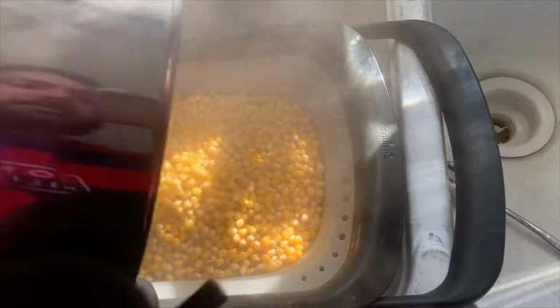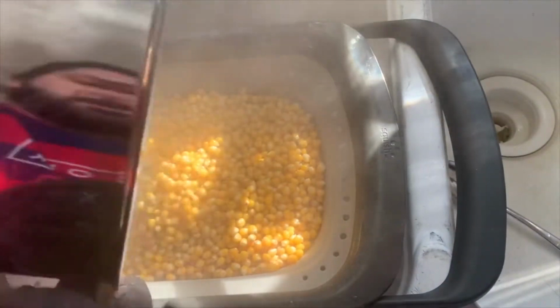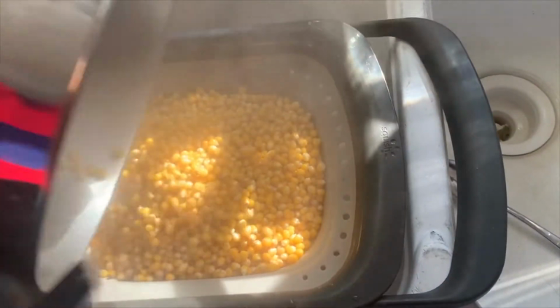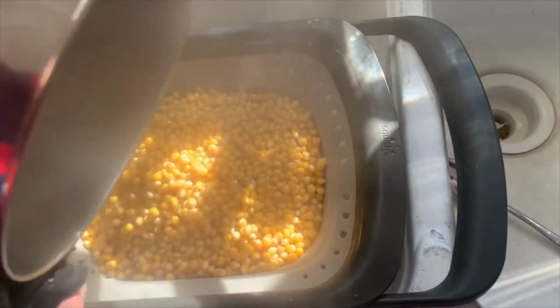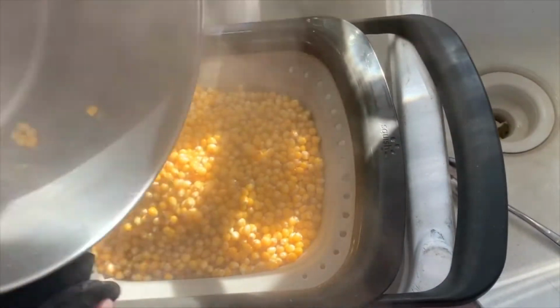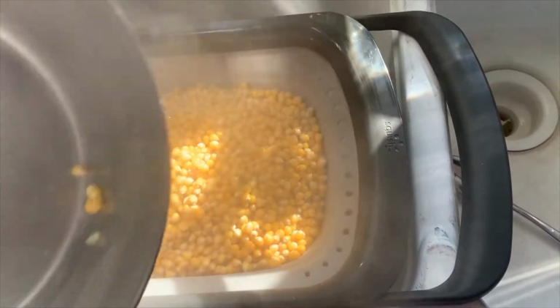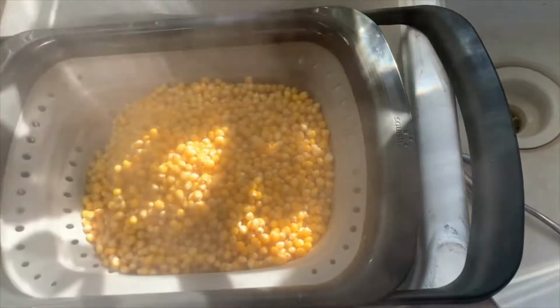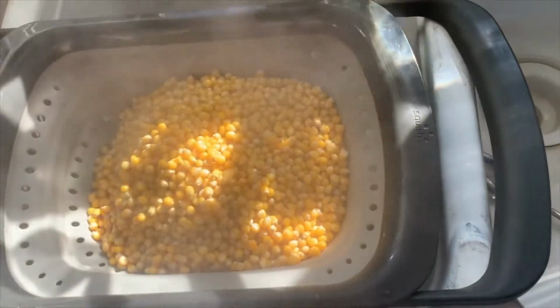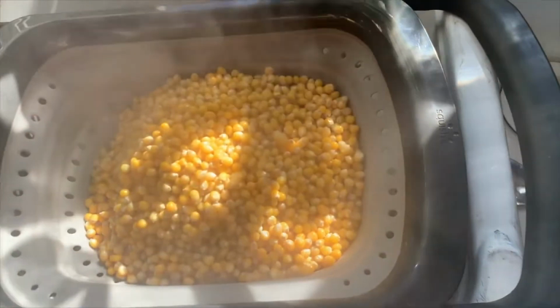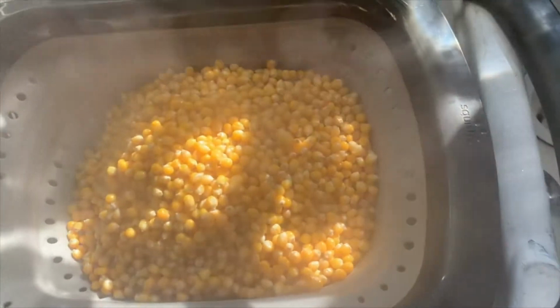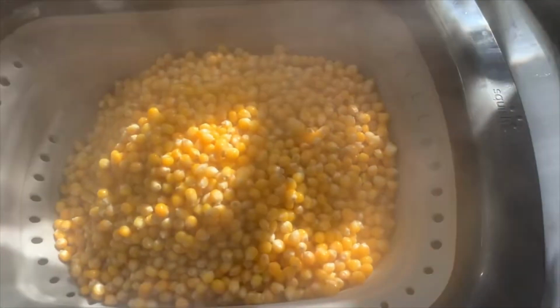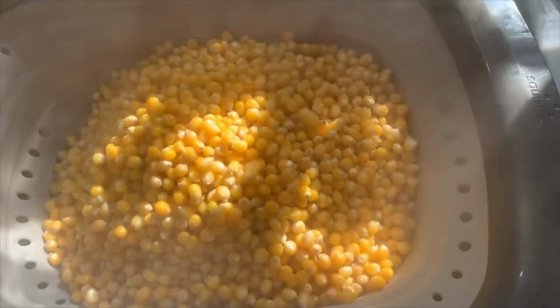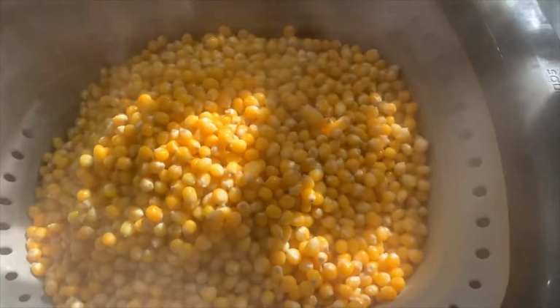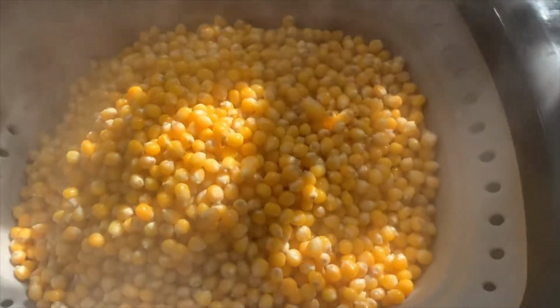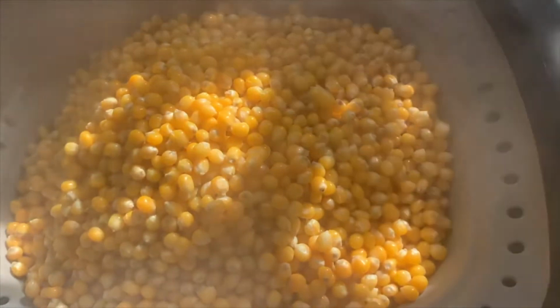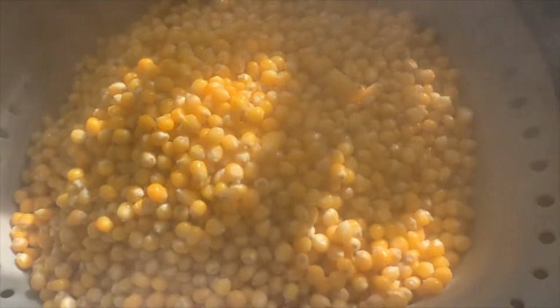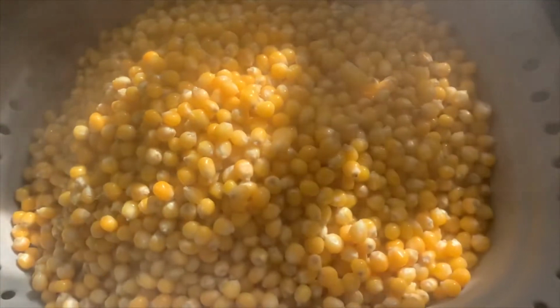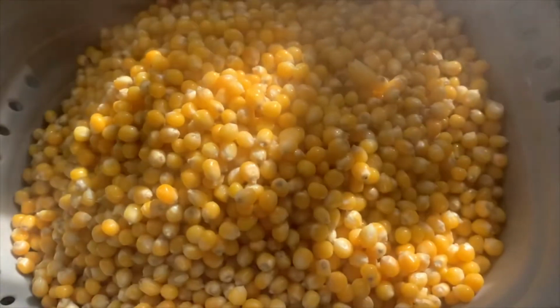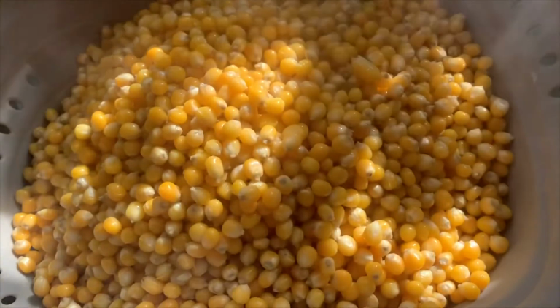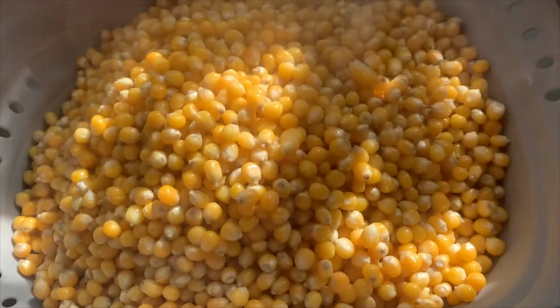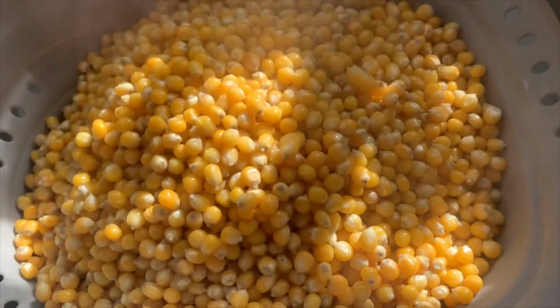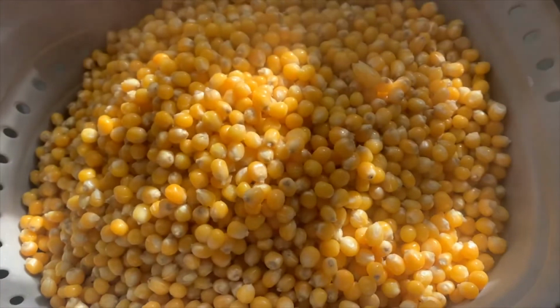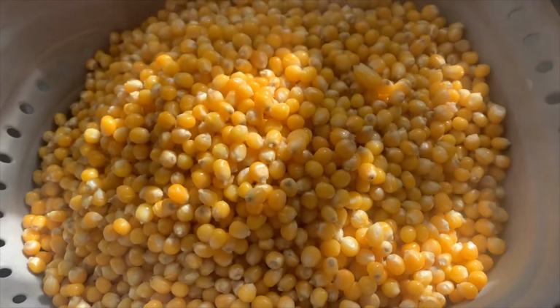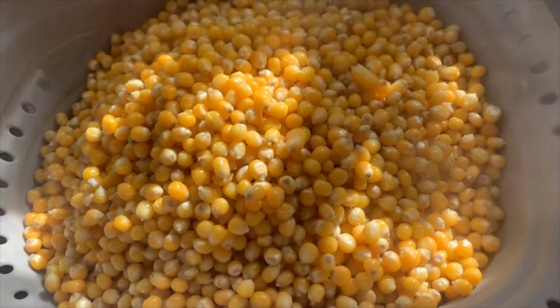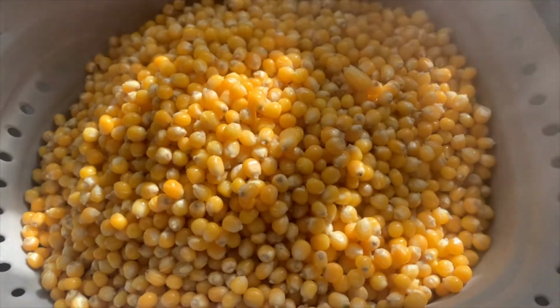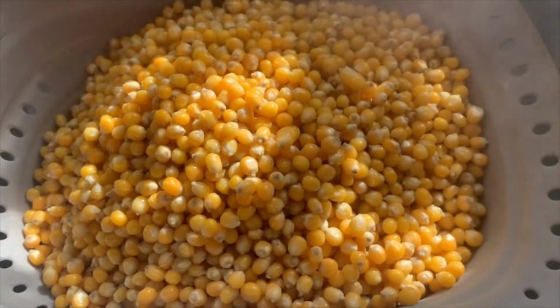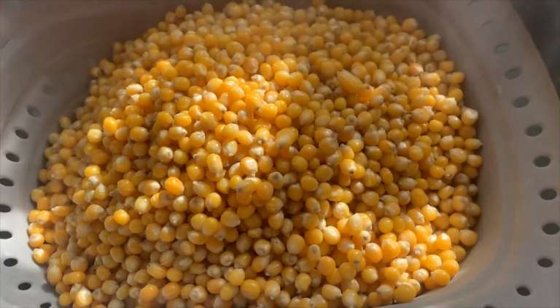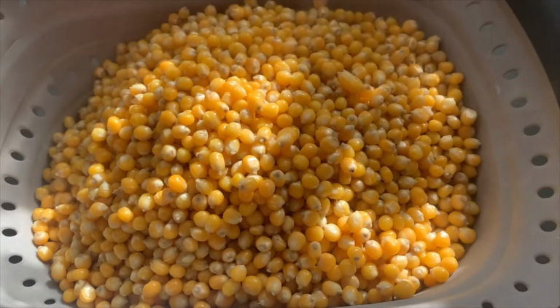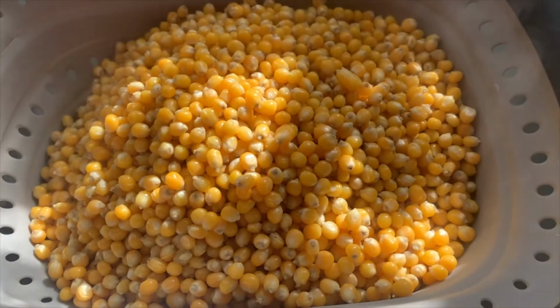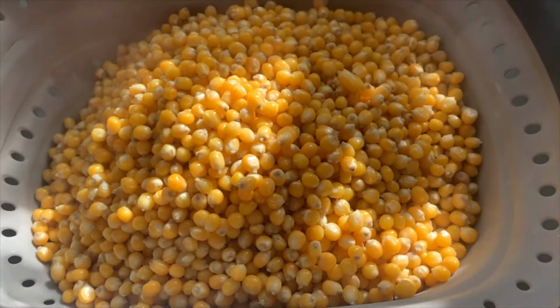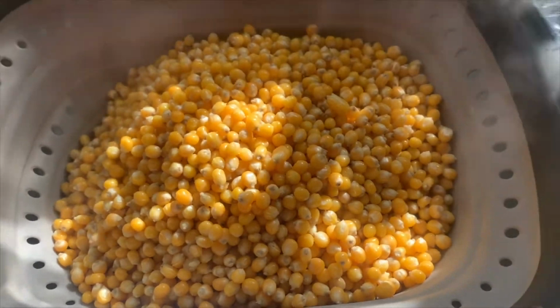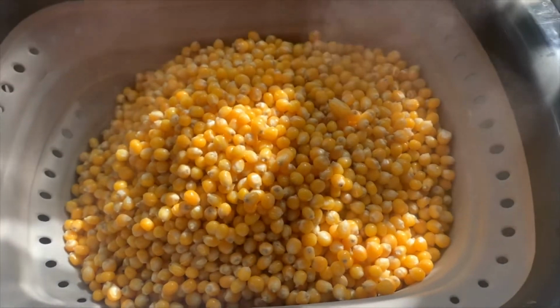After it's done cooking, go ahead and strain it and leave it in the strainer. Shake it every 10 minutes or so for about an hour to remove the moisture.